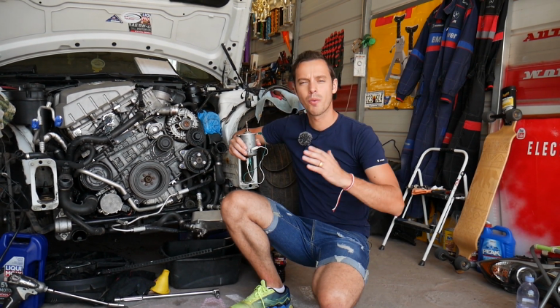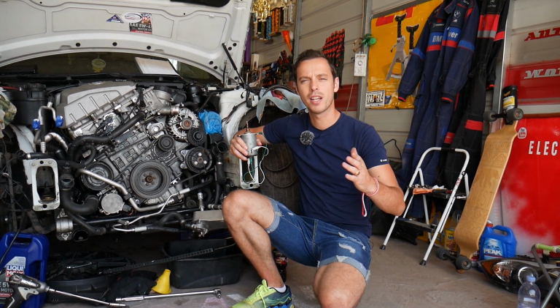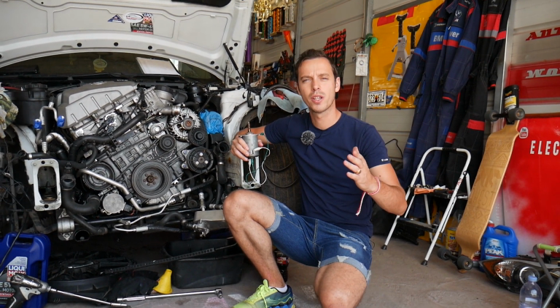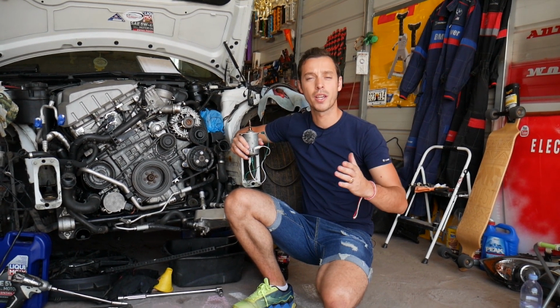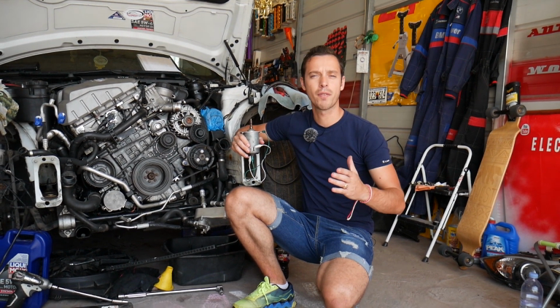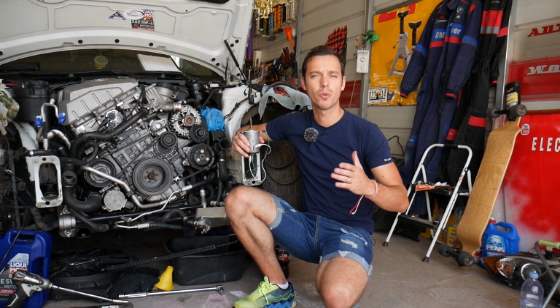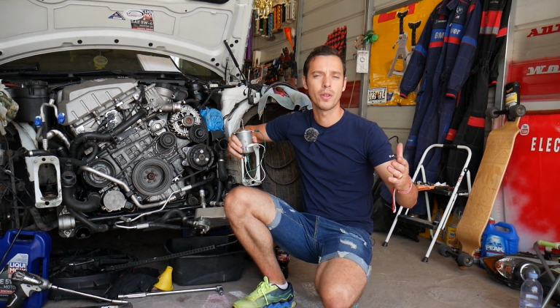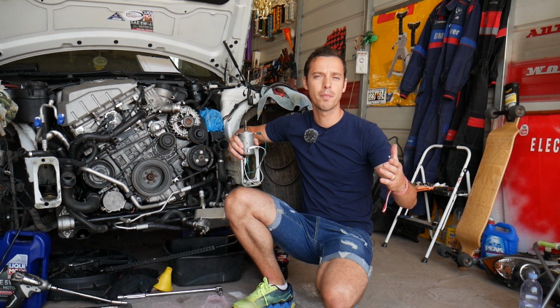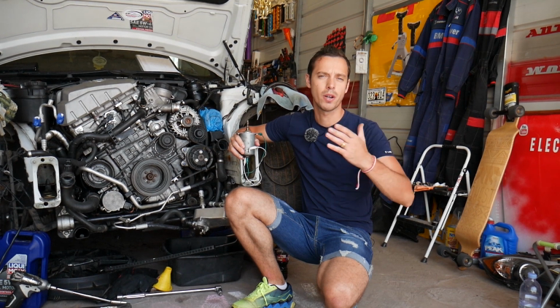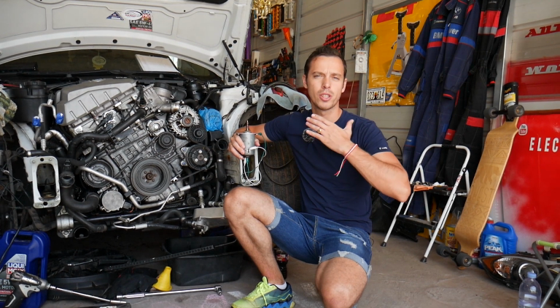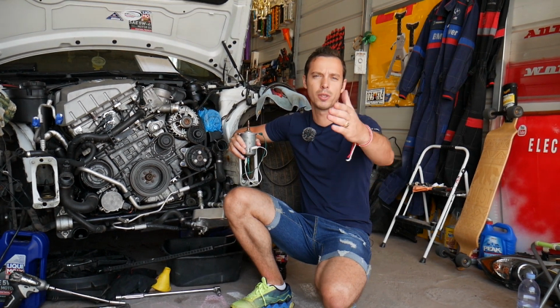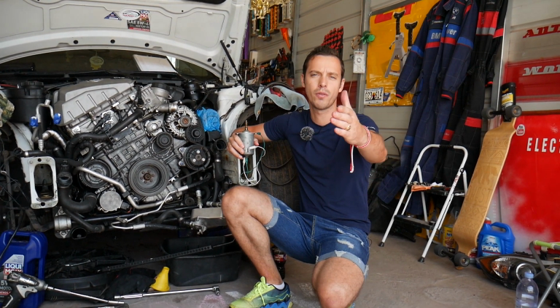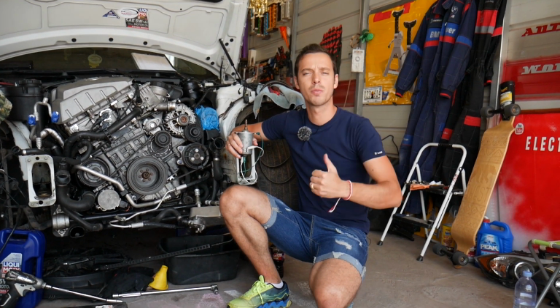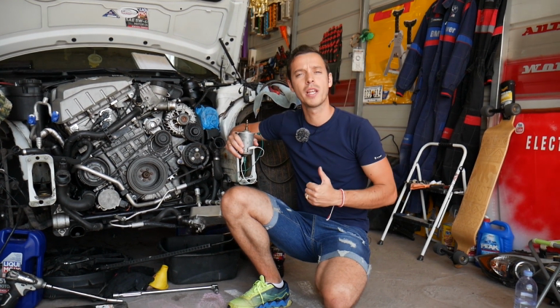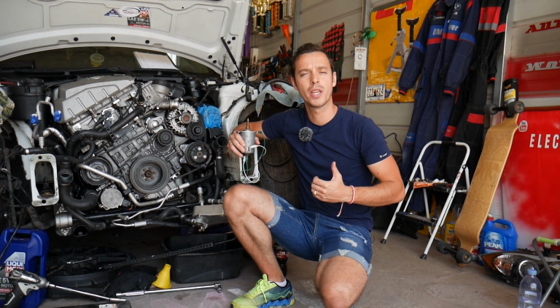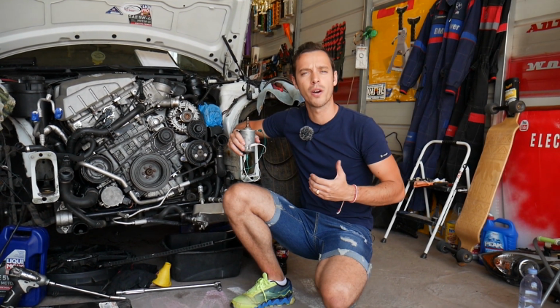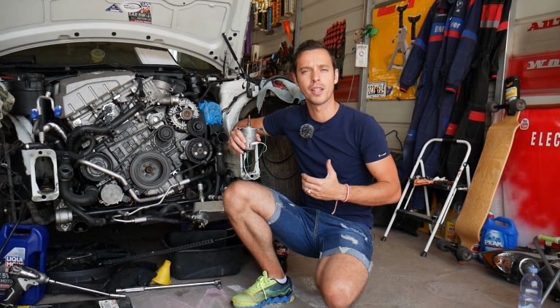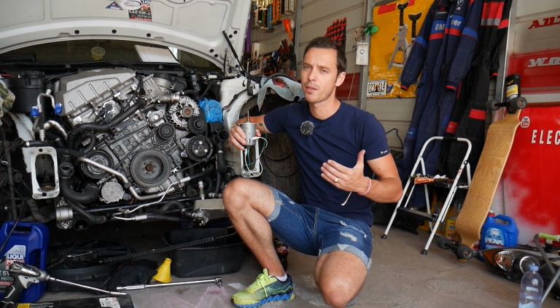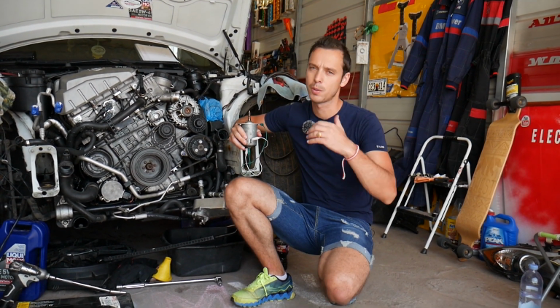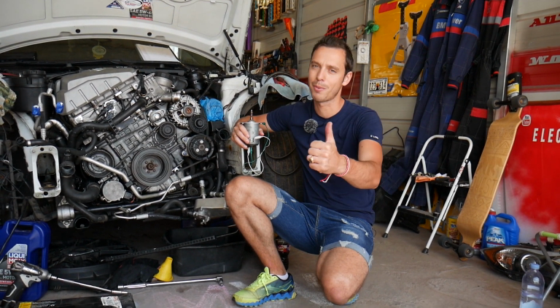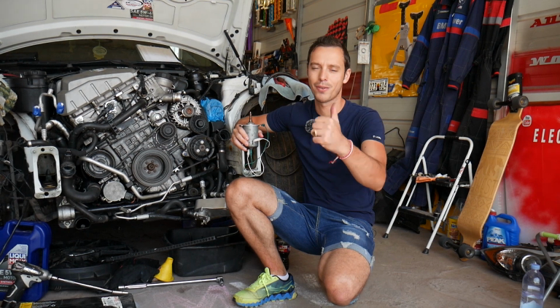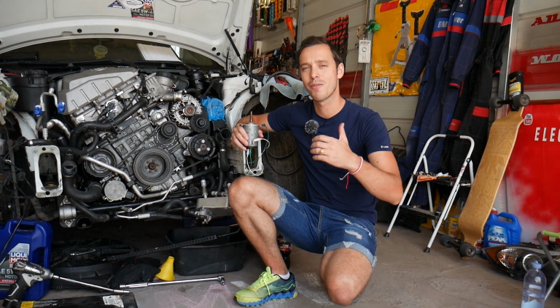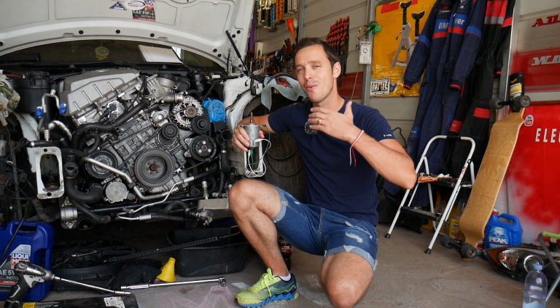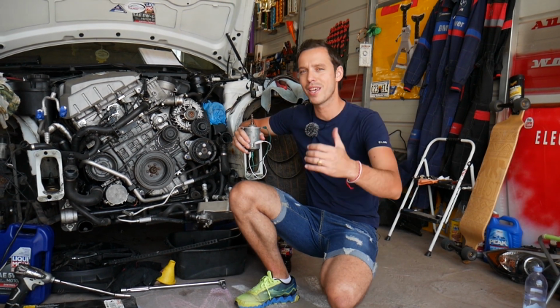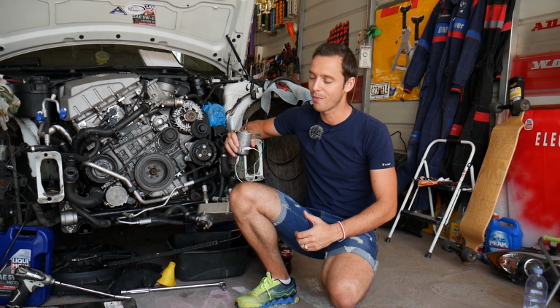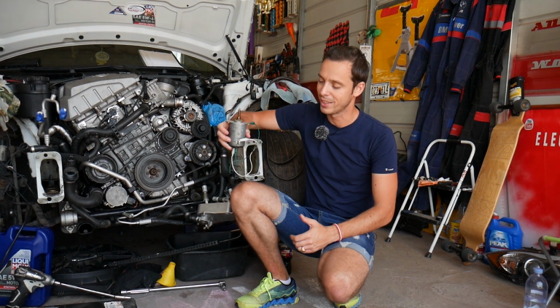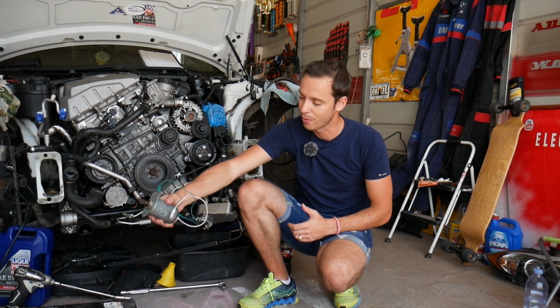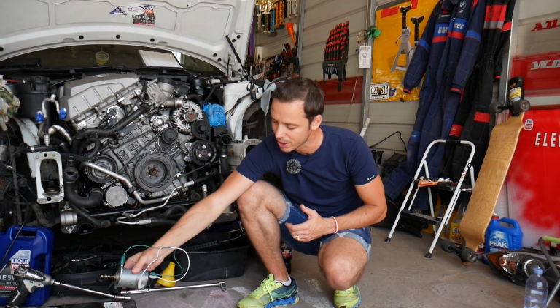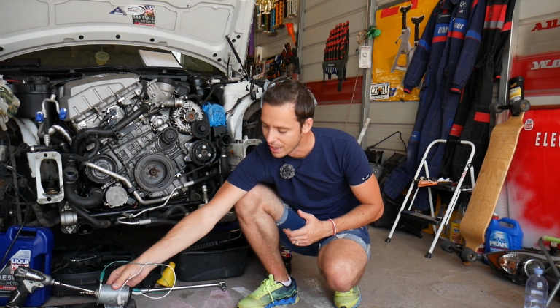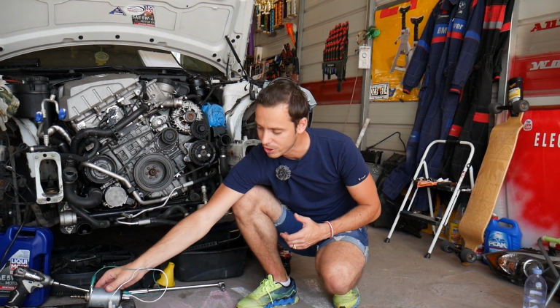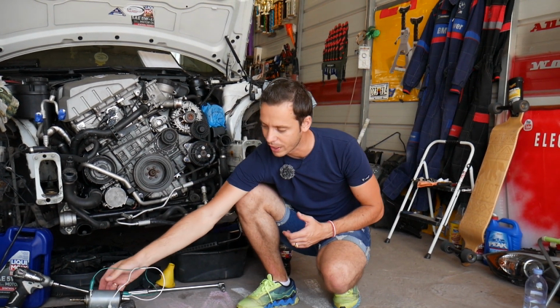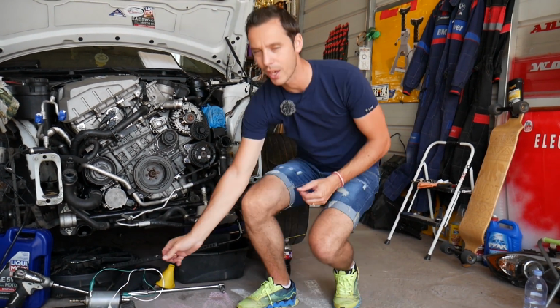Every single car we get at the shop, we make at least 200 free repair videos. Why do we do that? Because our mission at the shop is to save you as much money as we can. All we need in return — please subscribe to the channel and like the video so we can keep providing this free information.